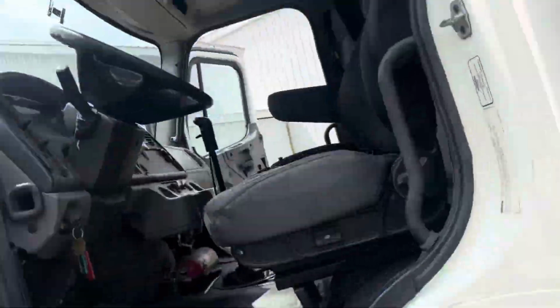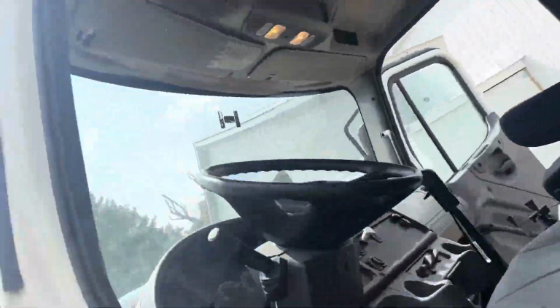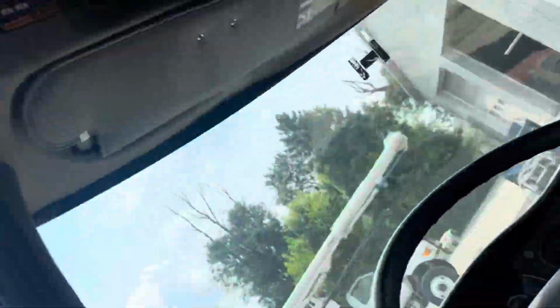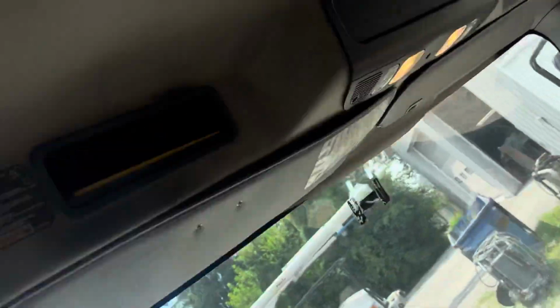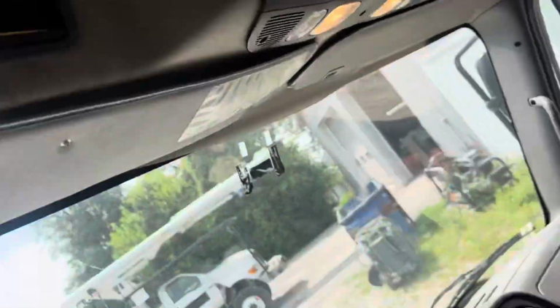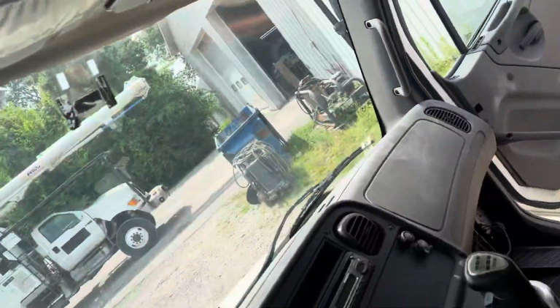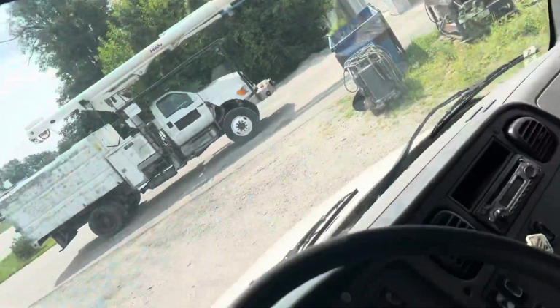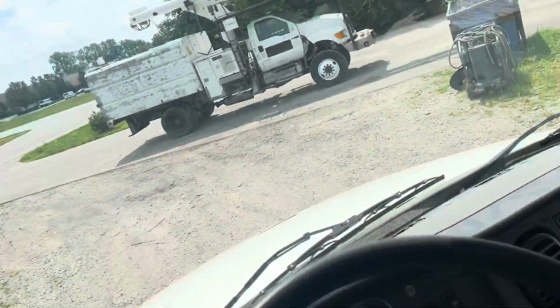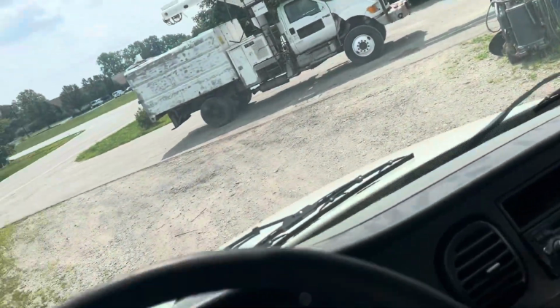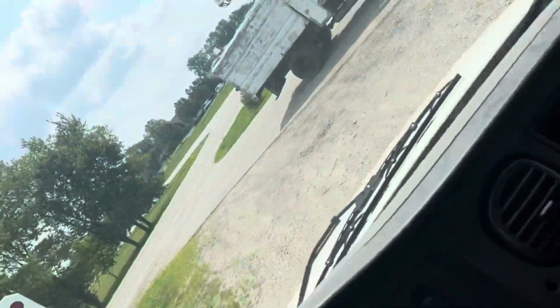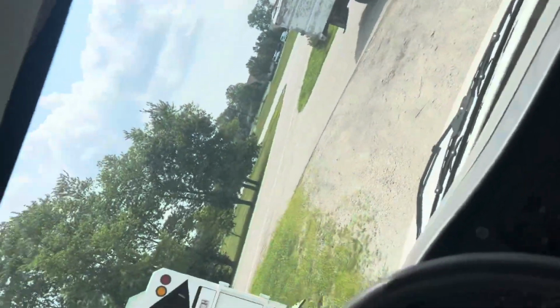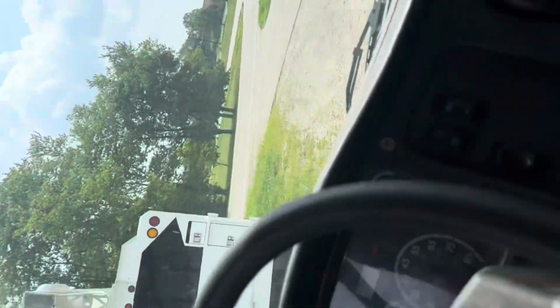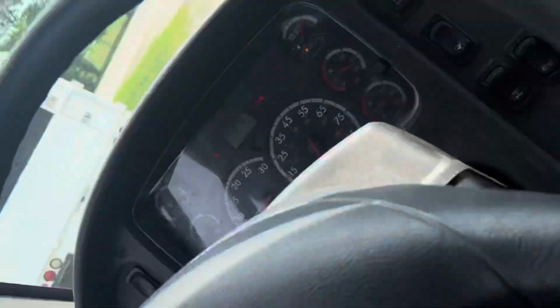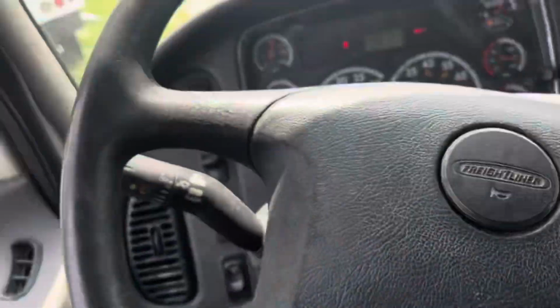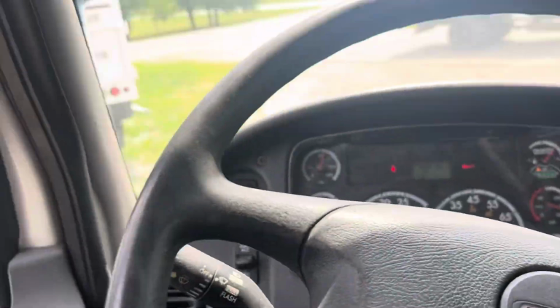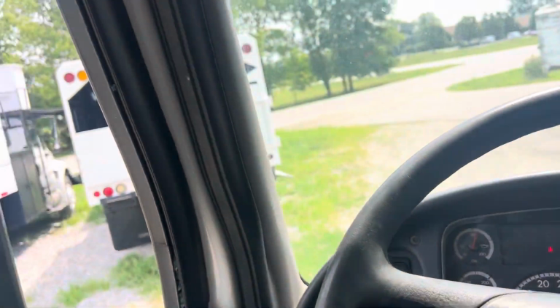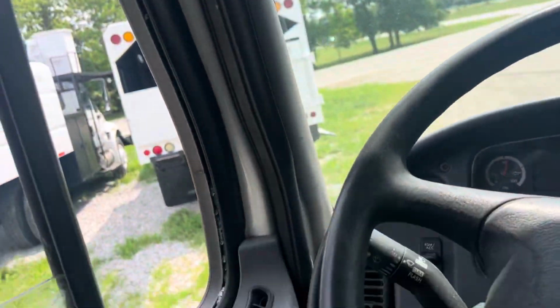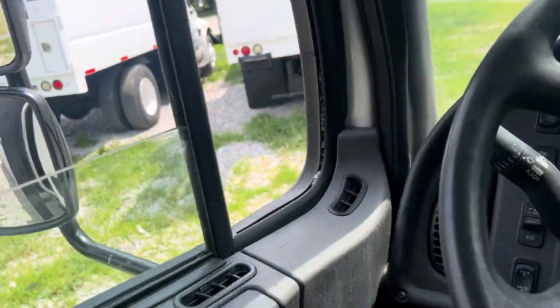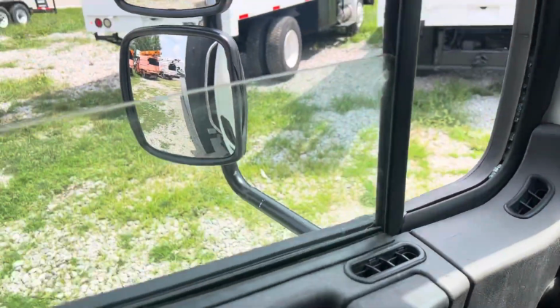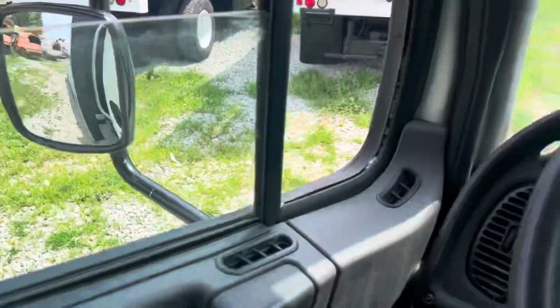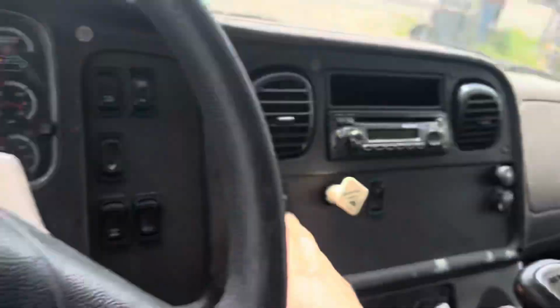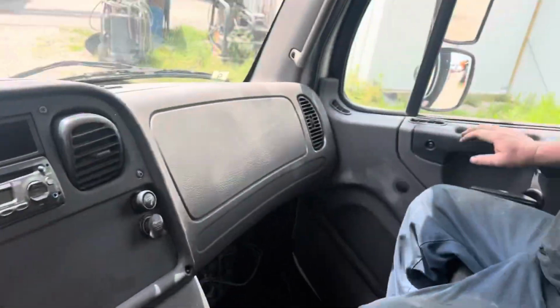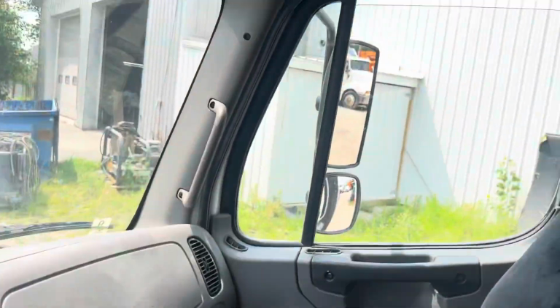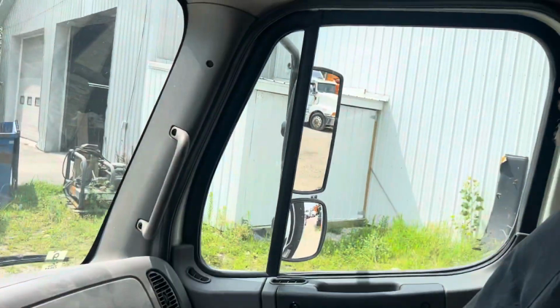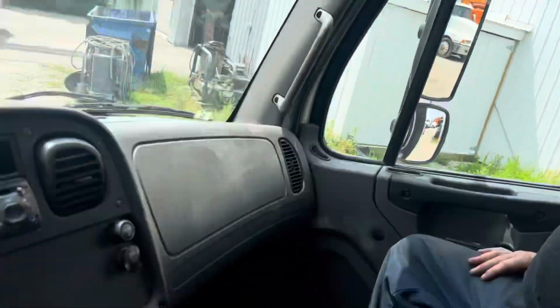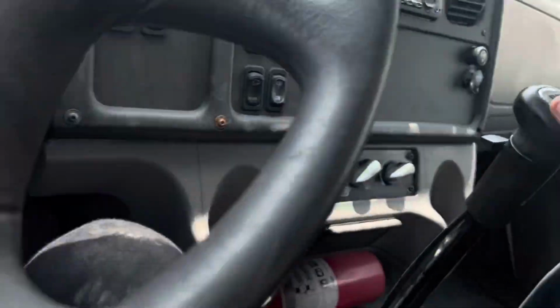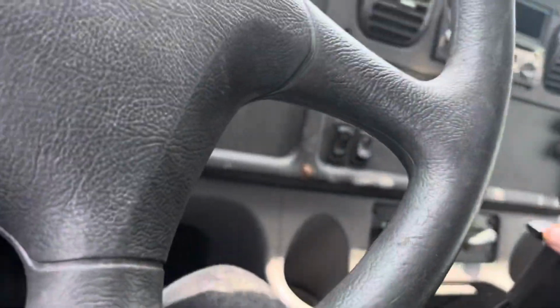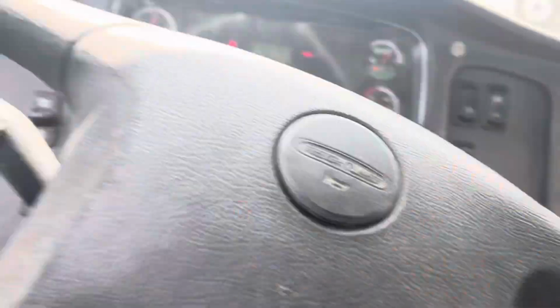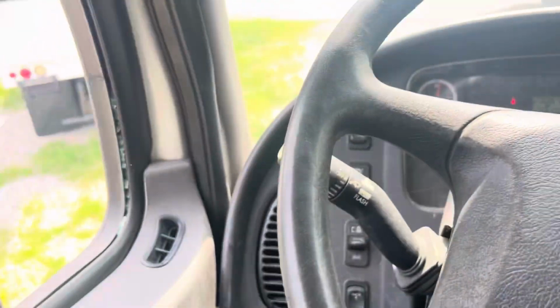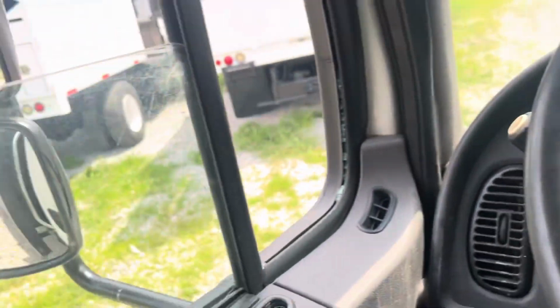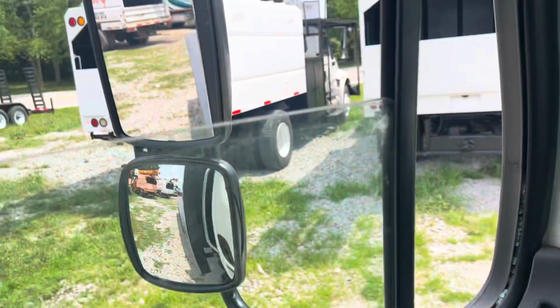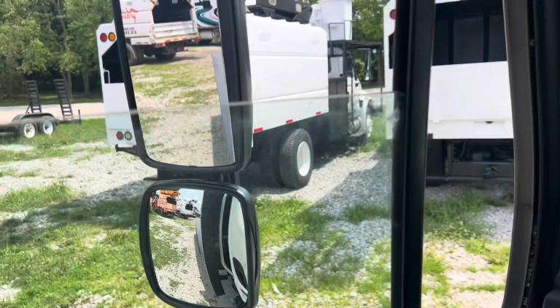2015 Freightliner here. We've got a 10-speed transmission, cold air conditioning. Take a look at that window — the window is working on that side. We're just going to roll this one up.